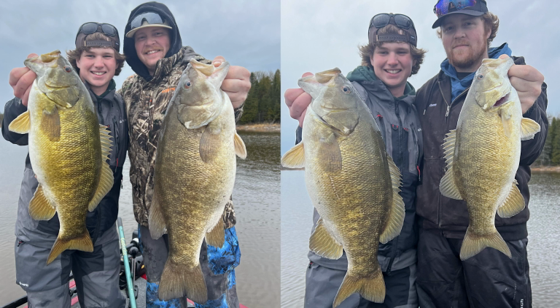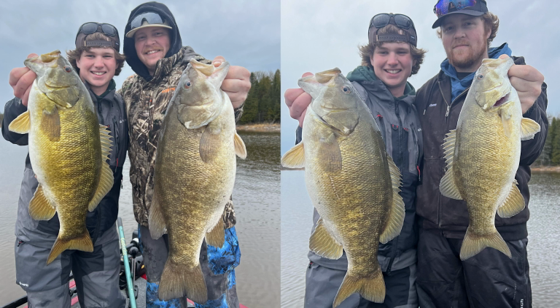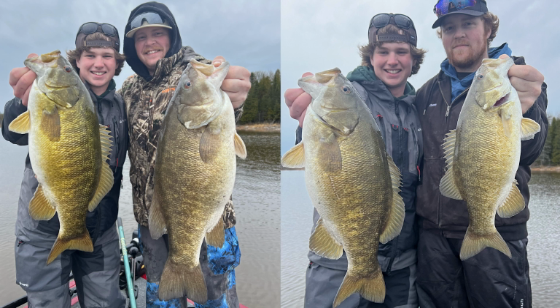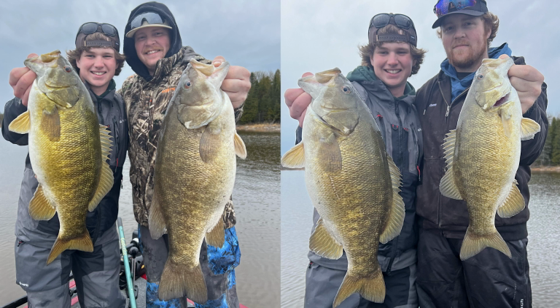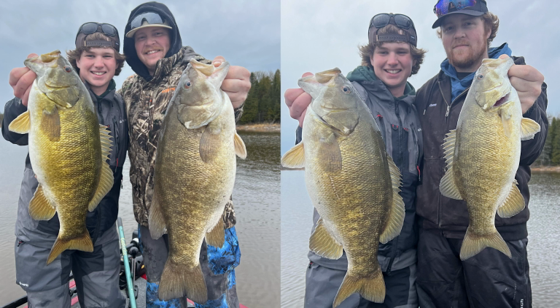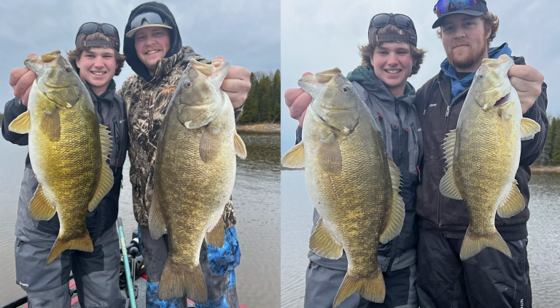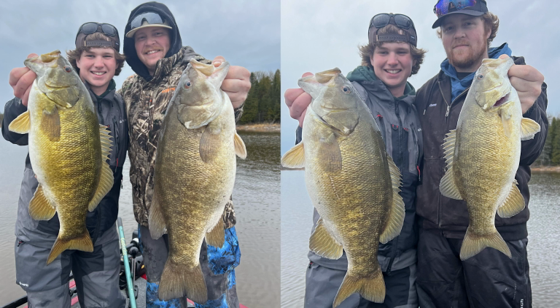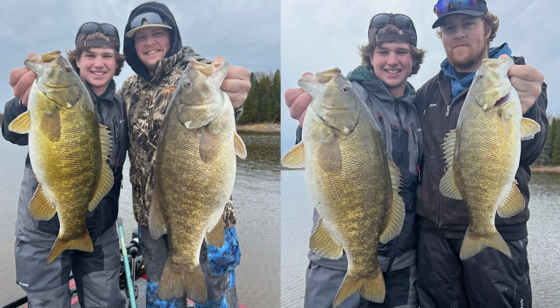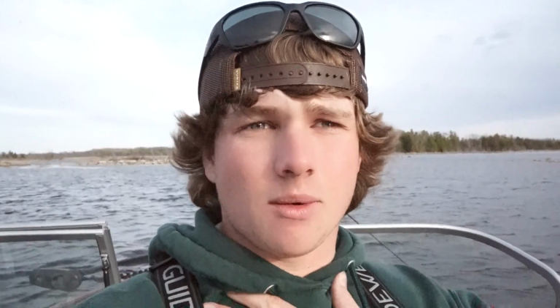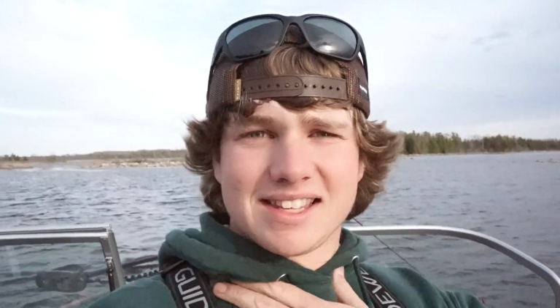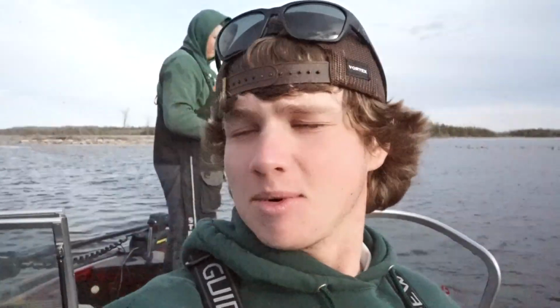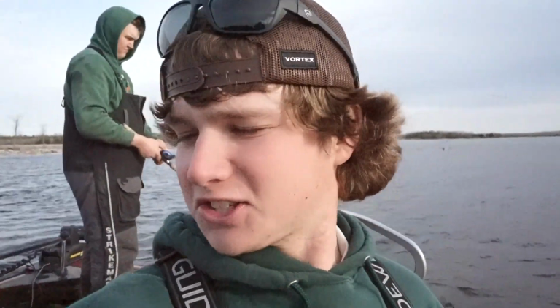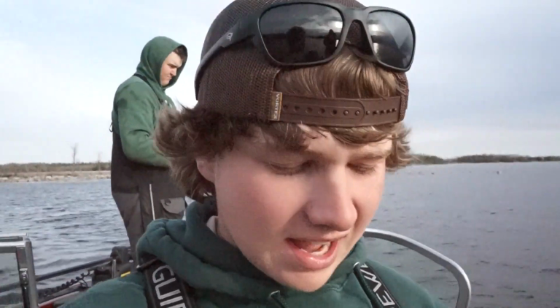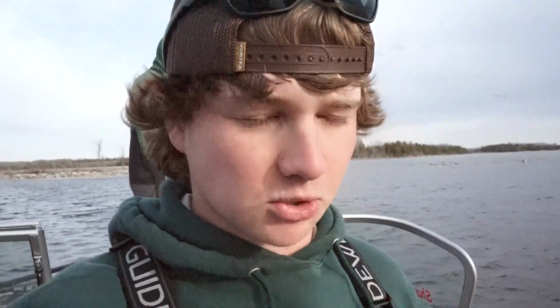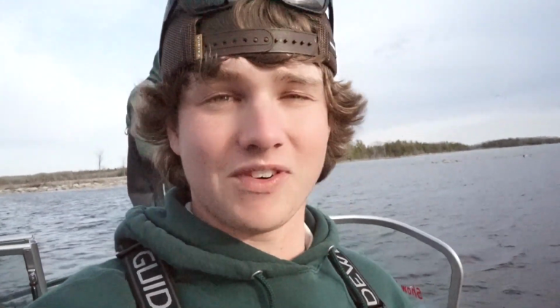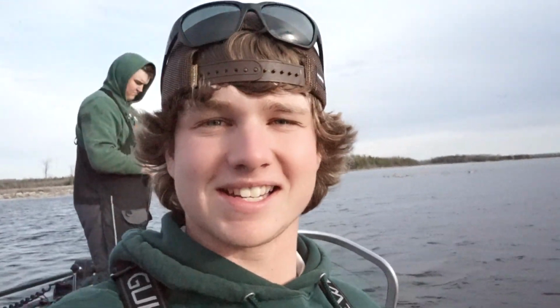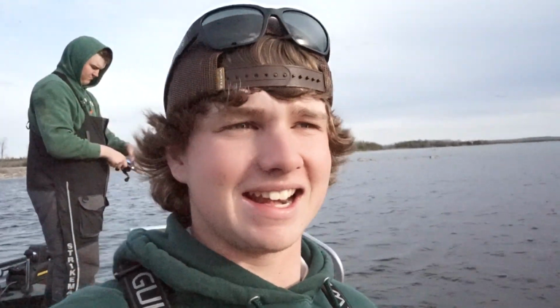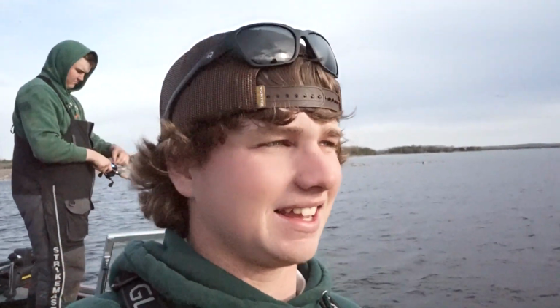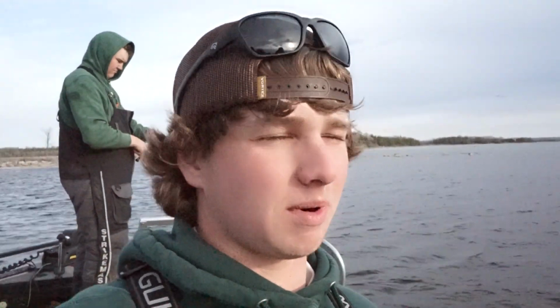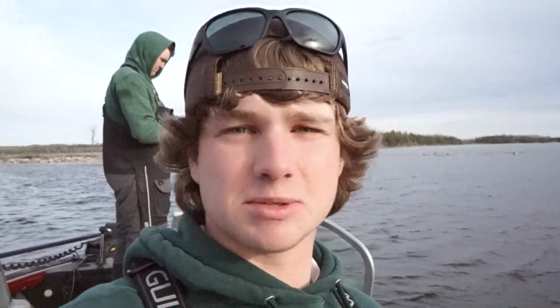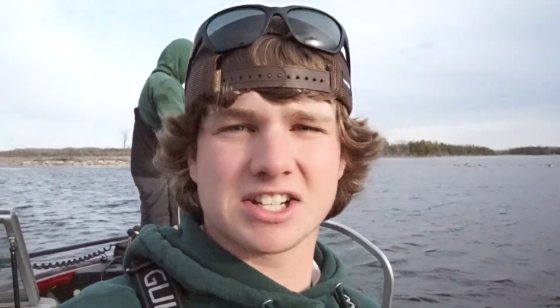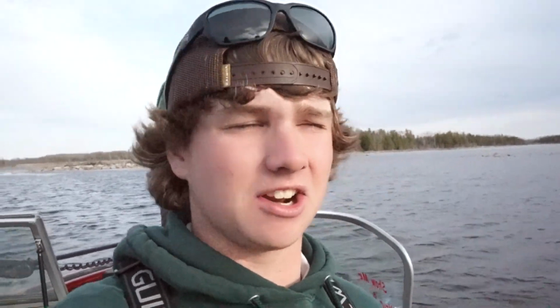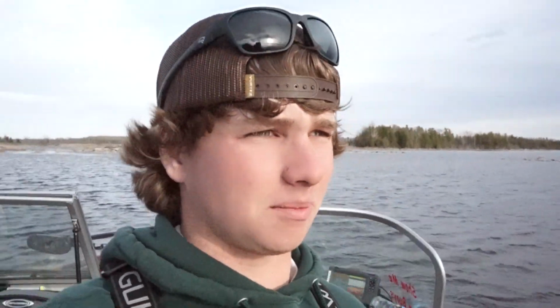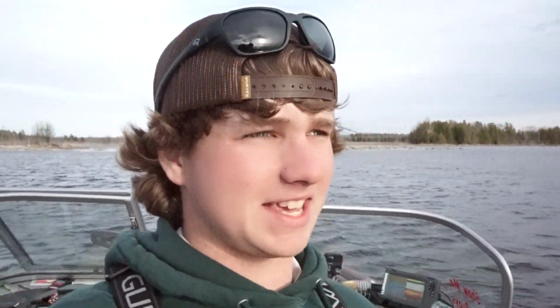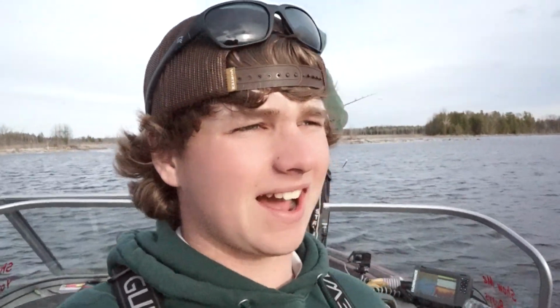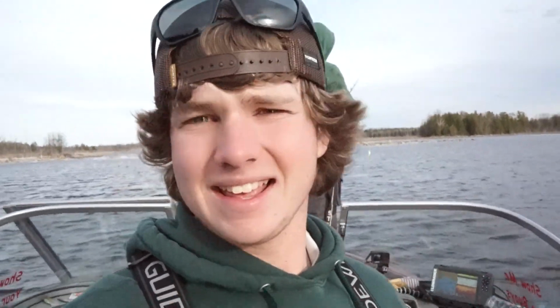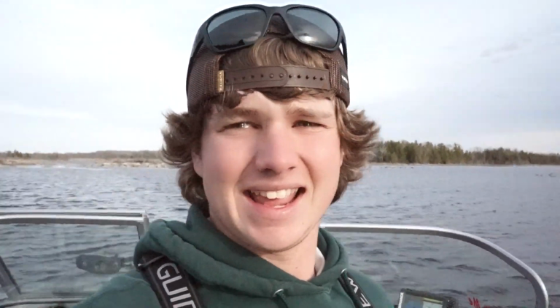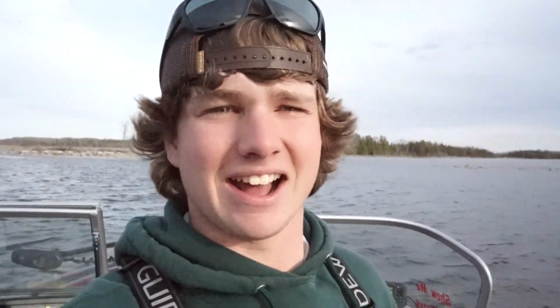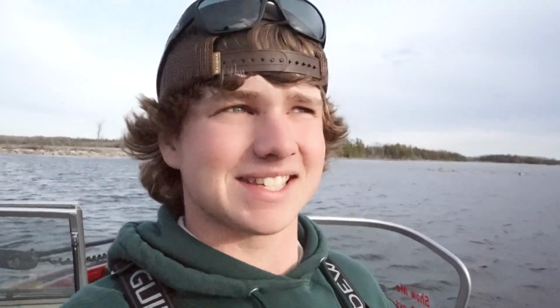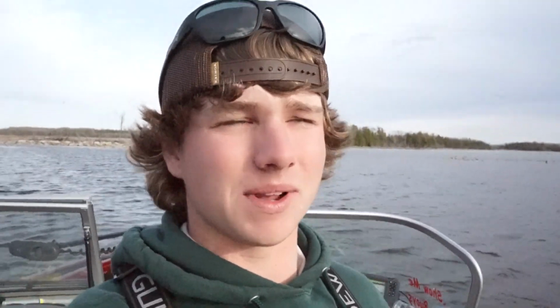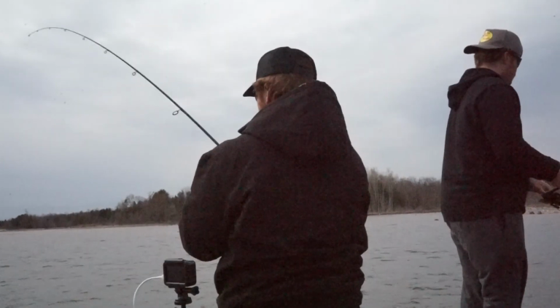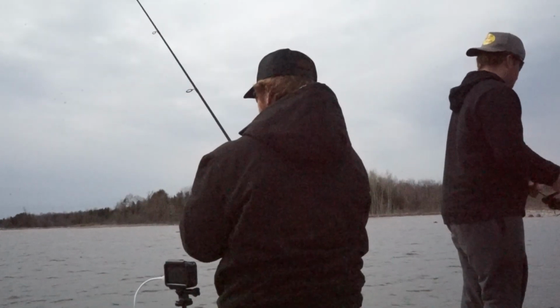We just caught a couple smaller ones and we got the cameras all turned on. So we're very excited to bring you some action here from Lake Huron. Let's see what we can hook into.